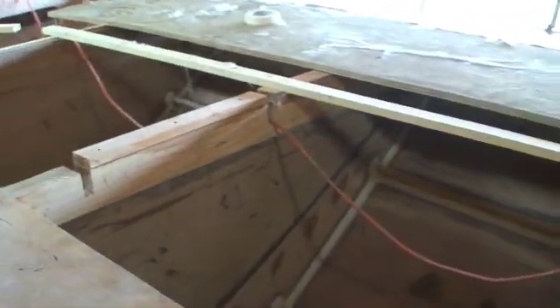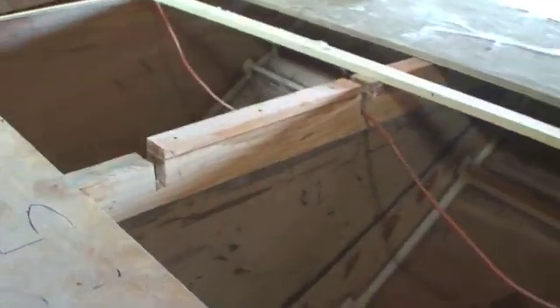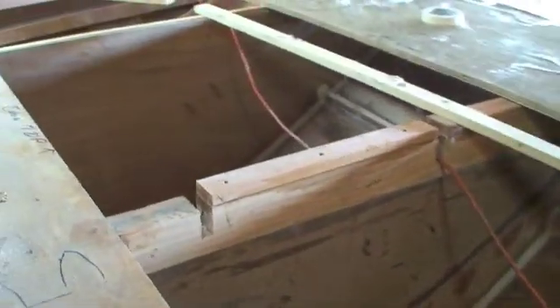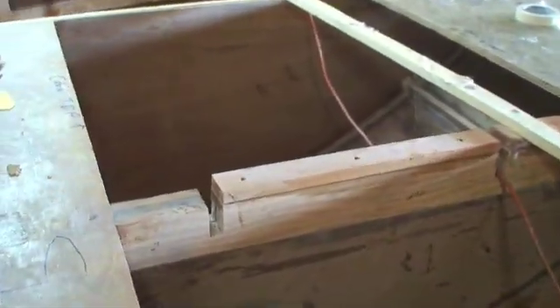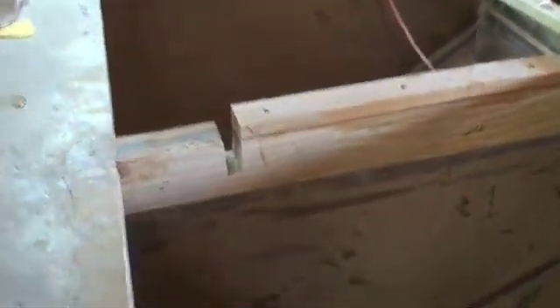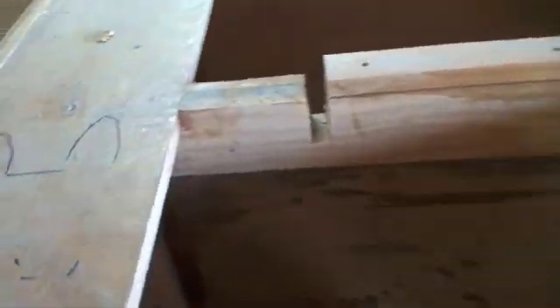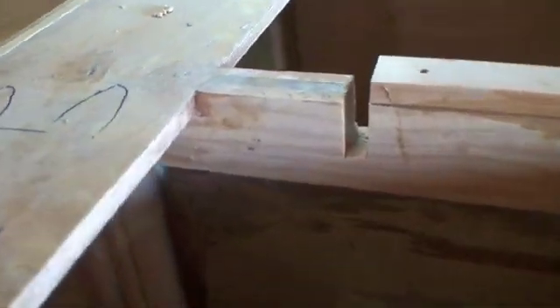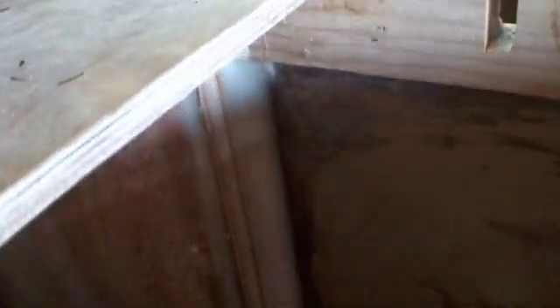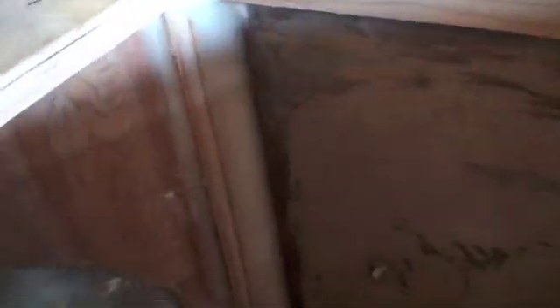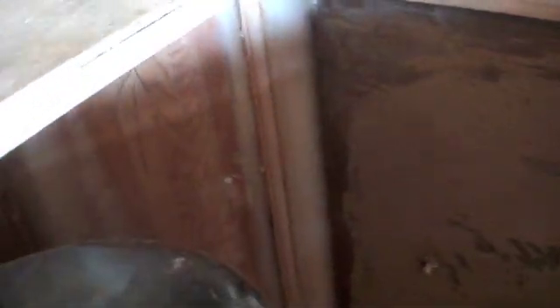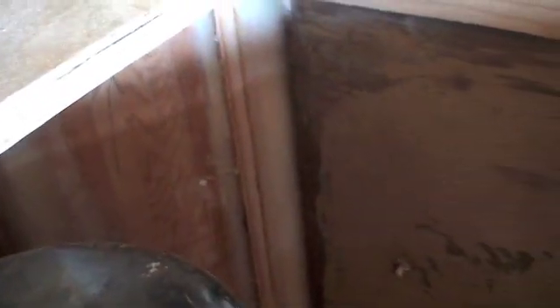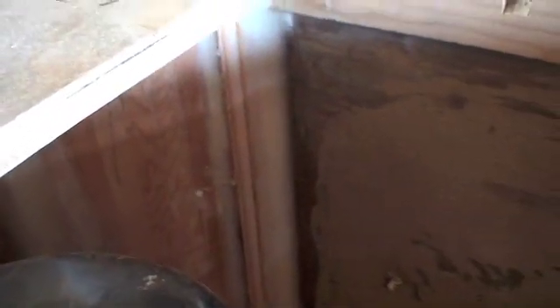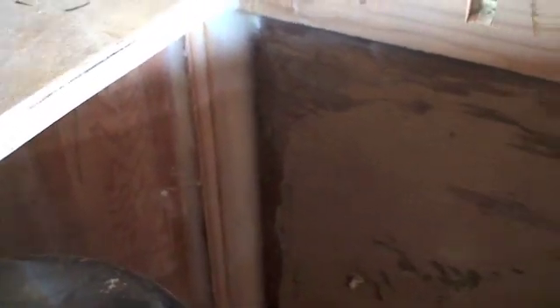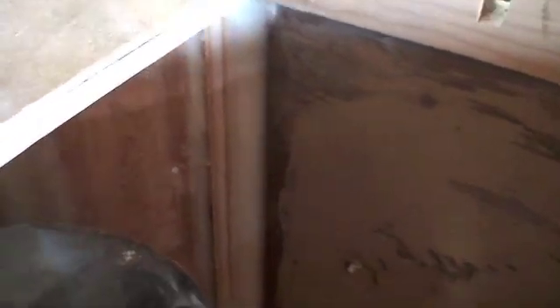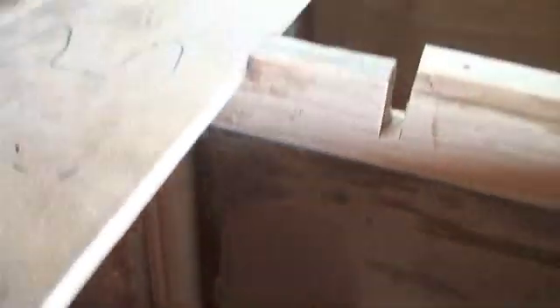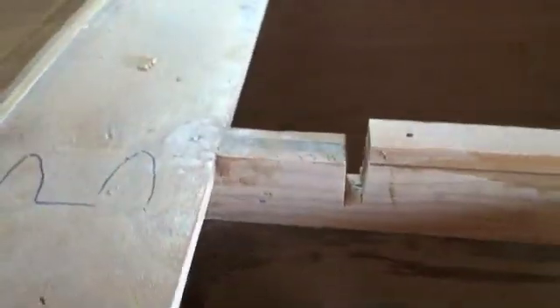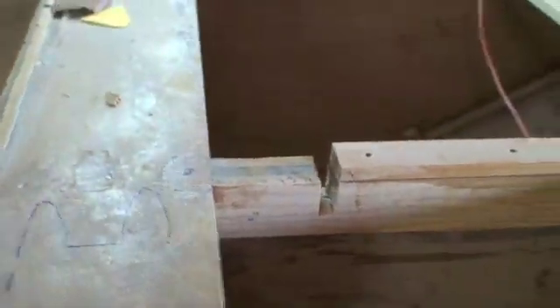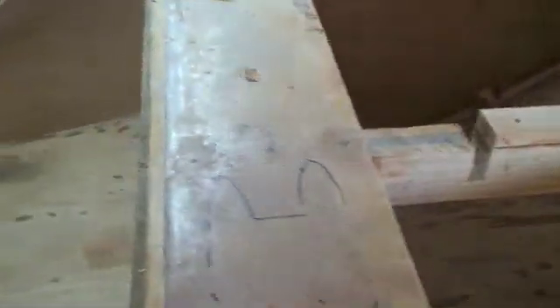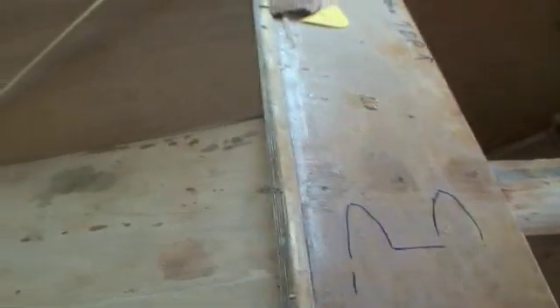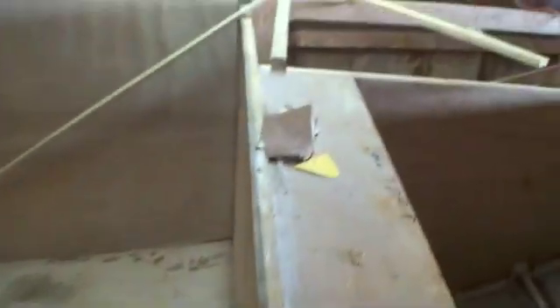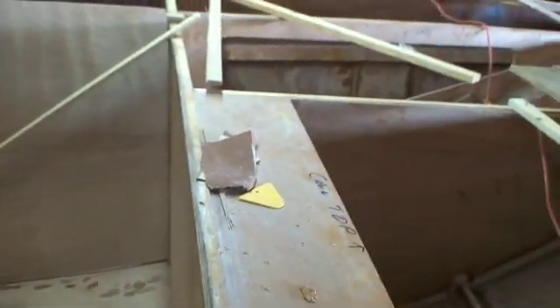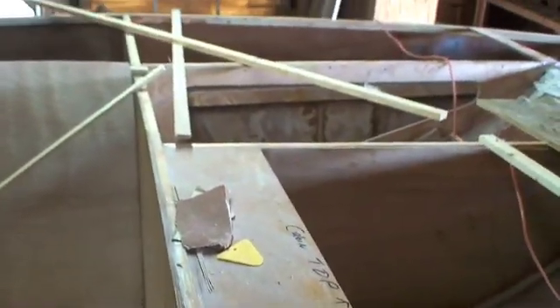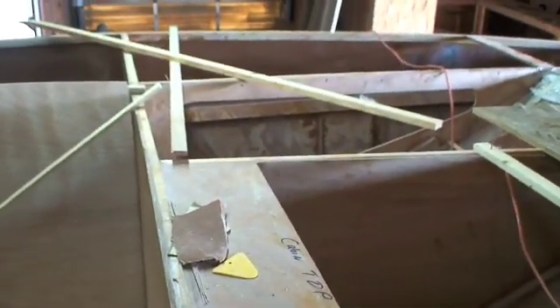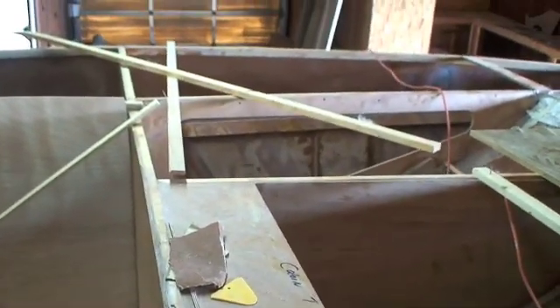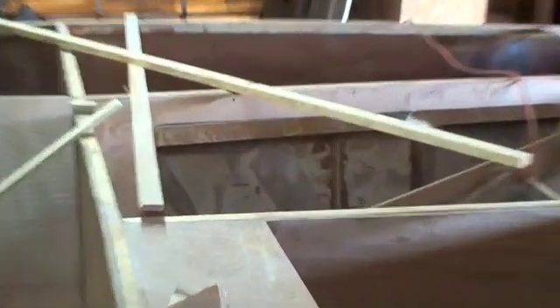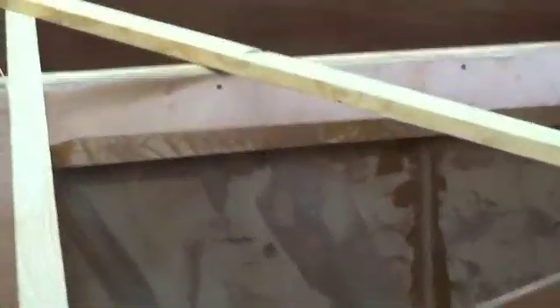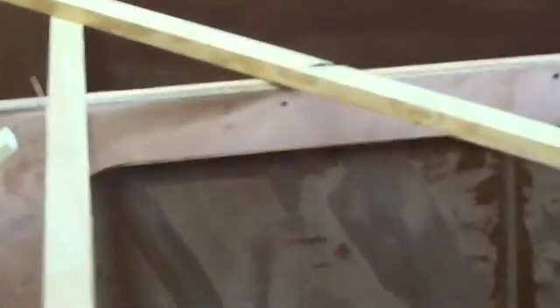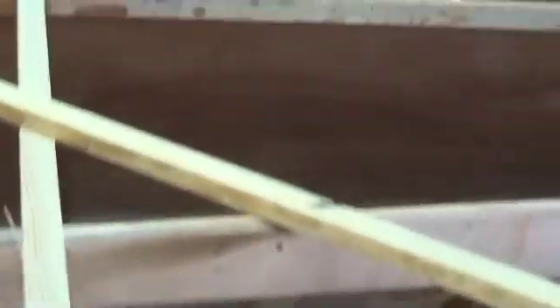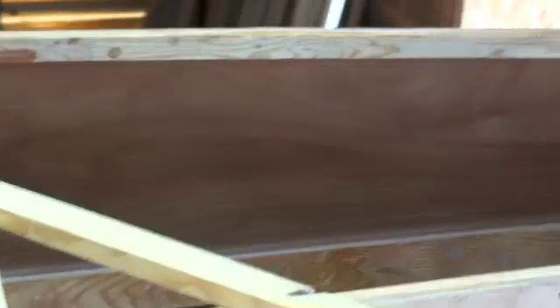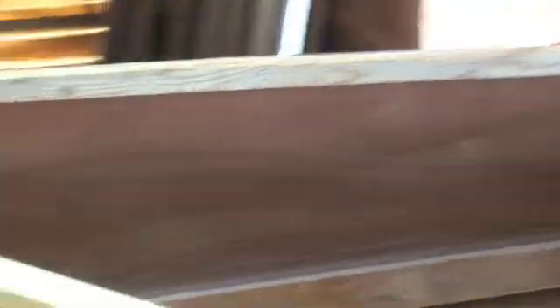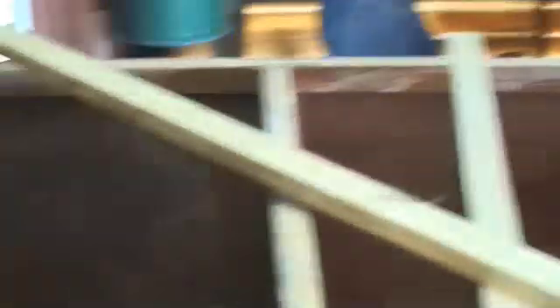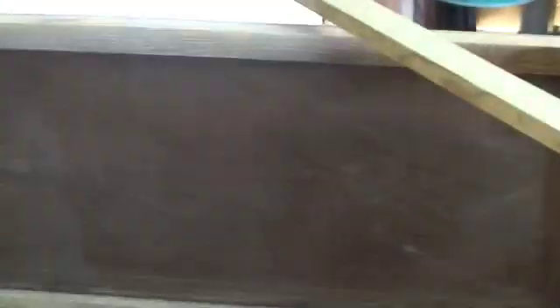Down underneath here you can see the mast step. Connecting arm. And again, this is all the deck area.